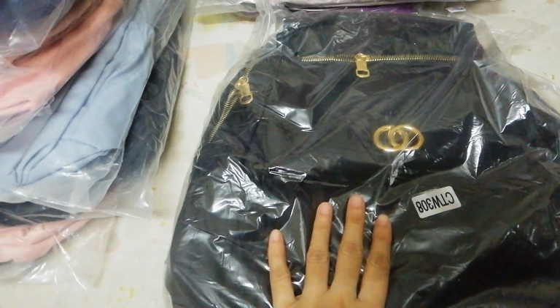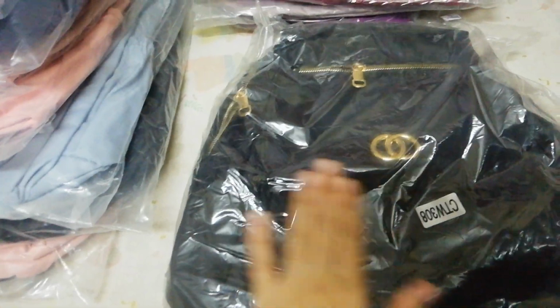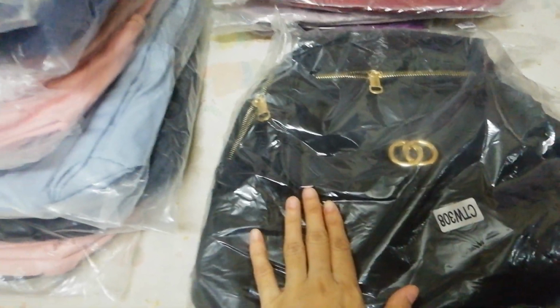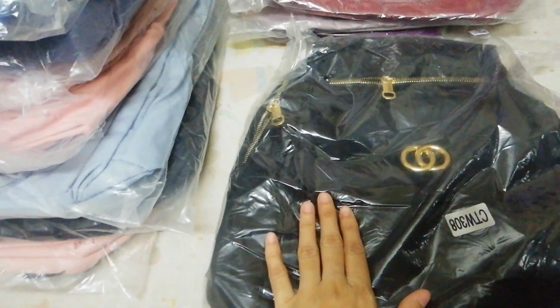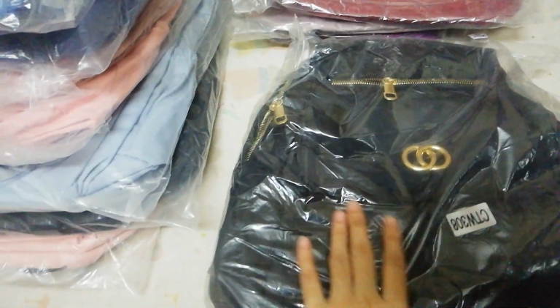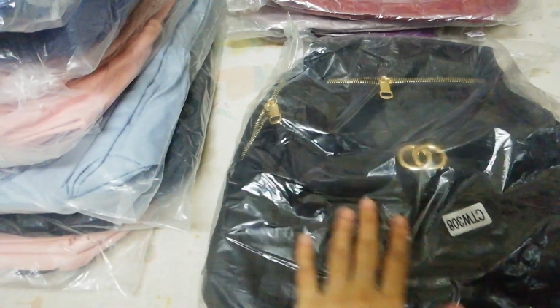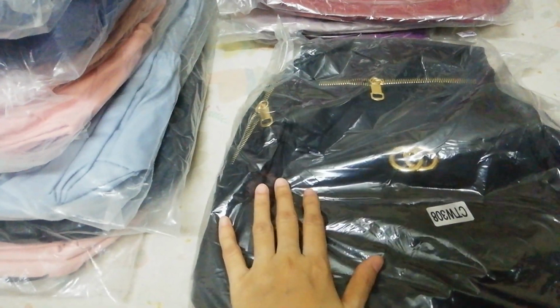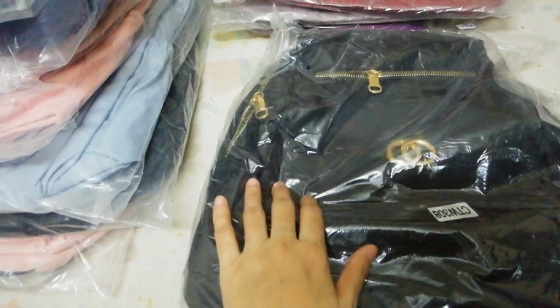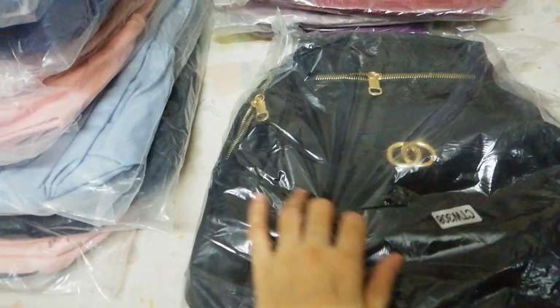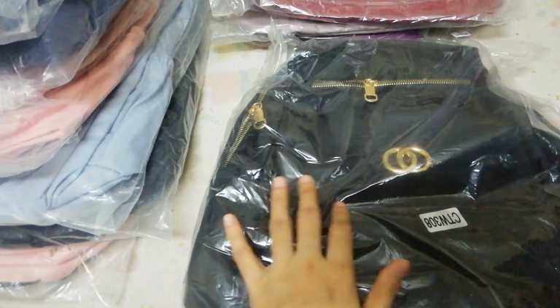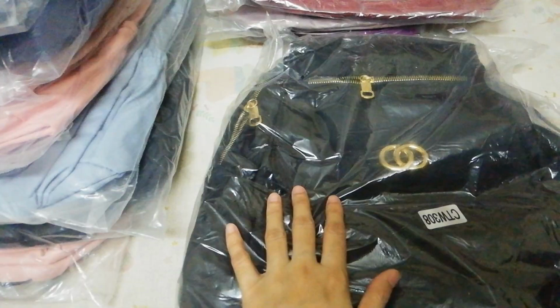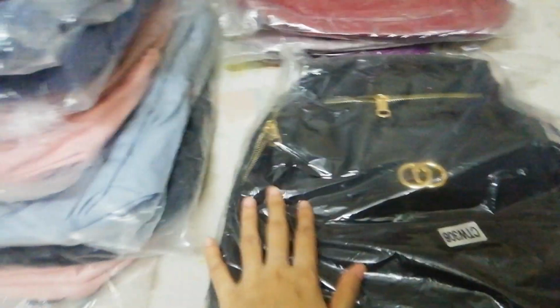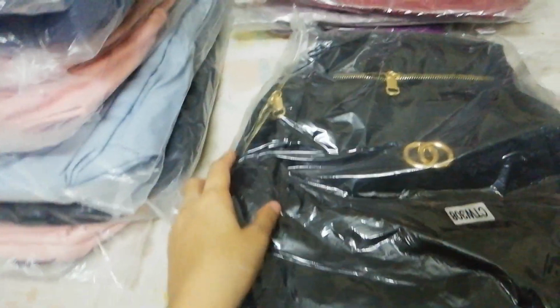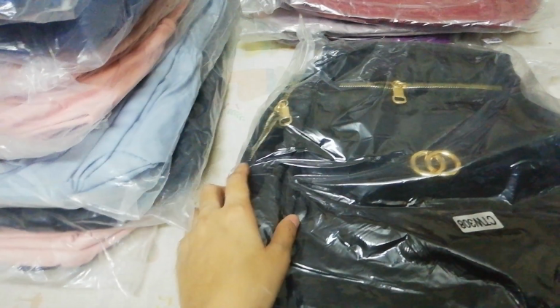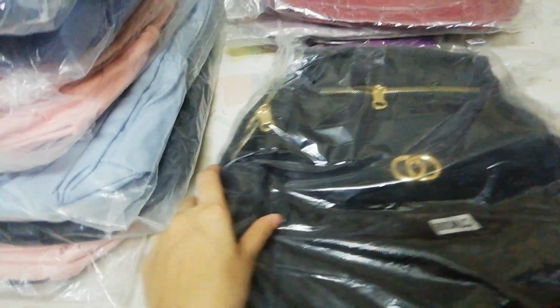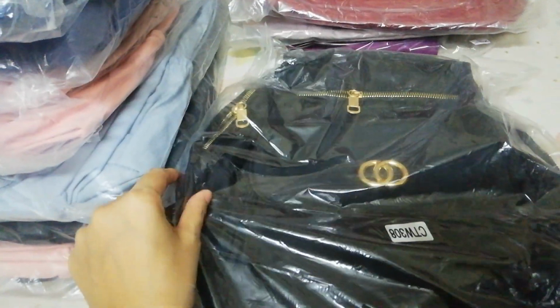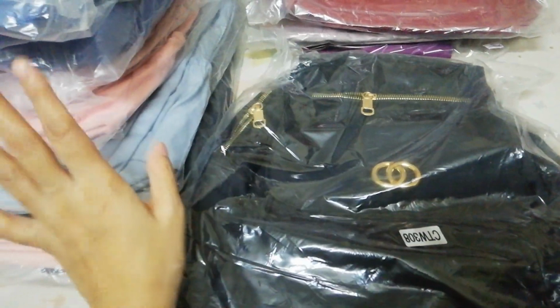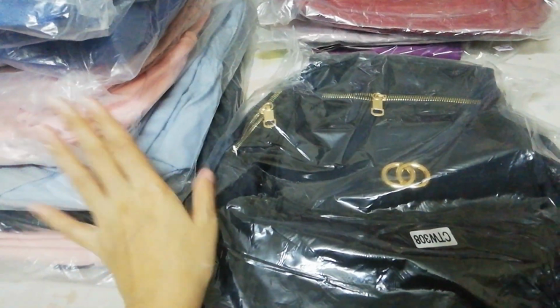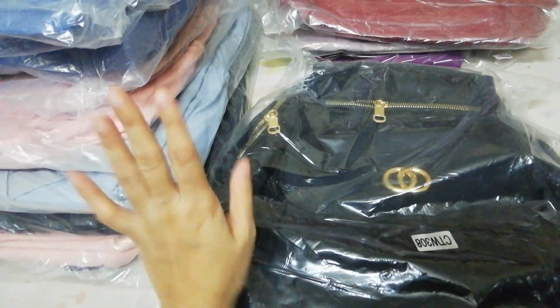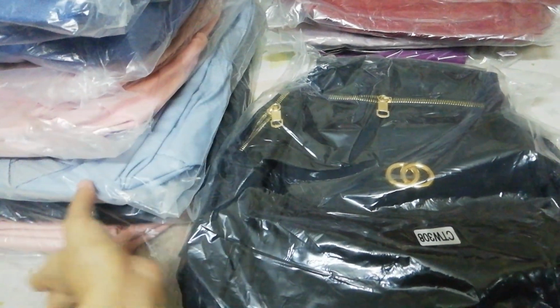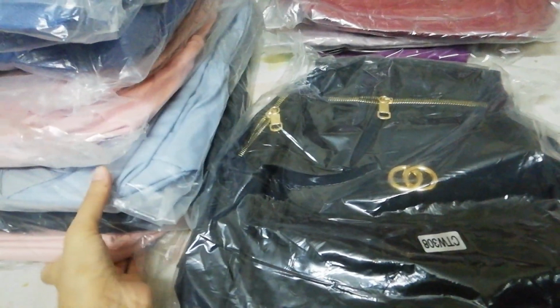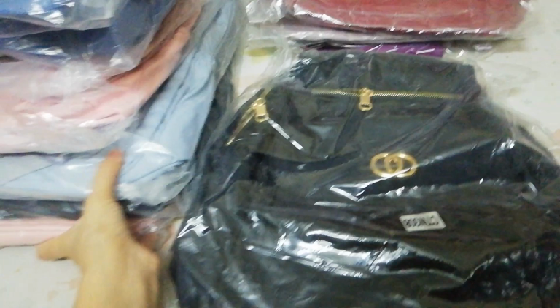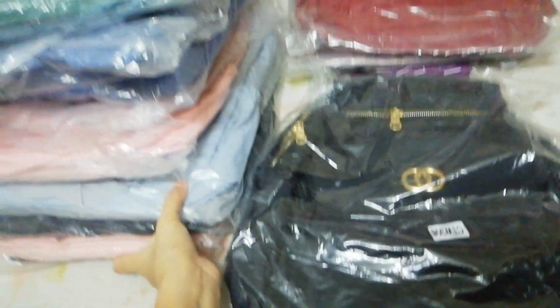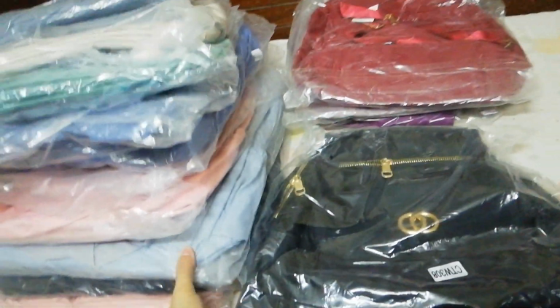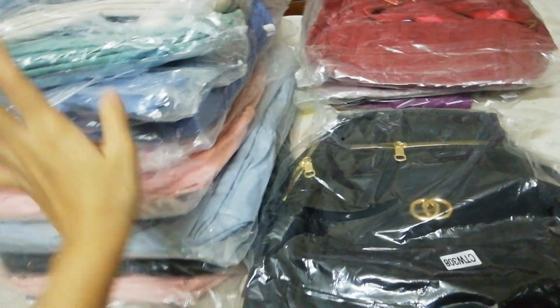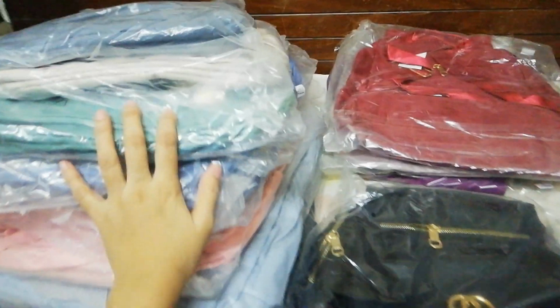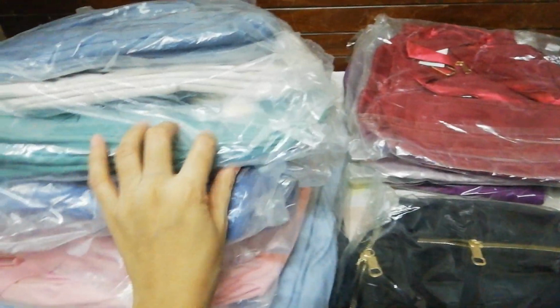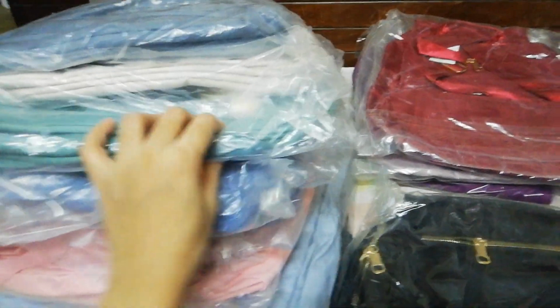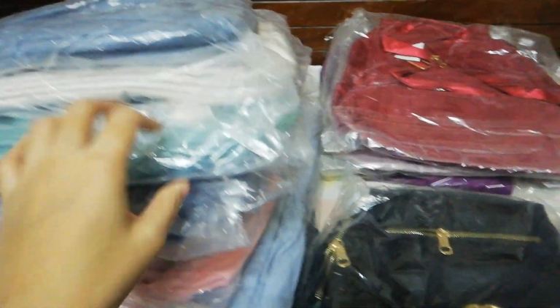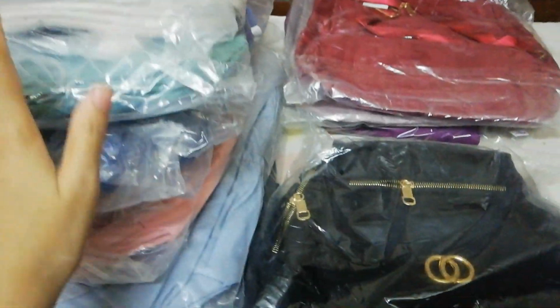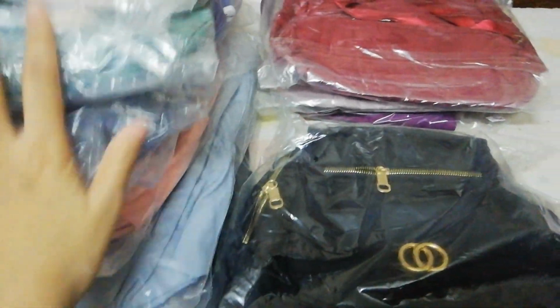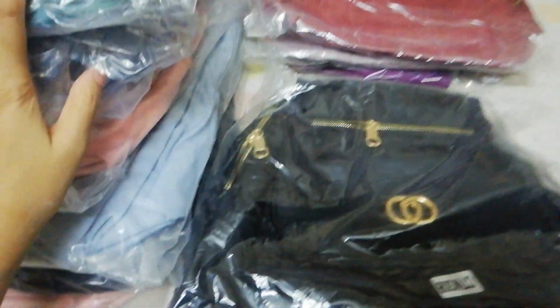If you want to subscribe to my channel, please press the bell icon. Today I am going to share my business with you — I have started a business selling school bags and college bags.